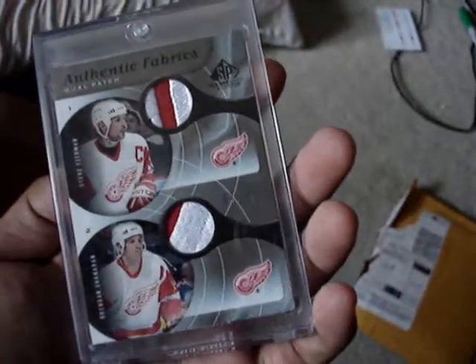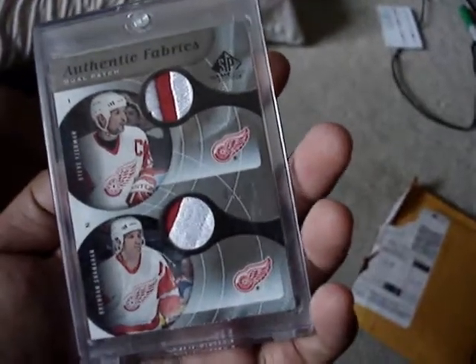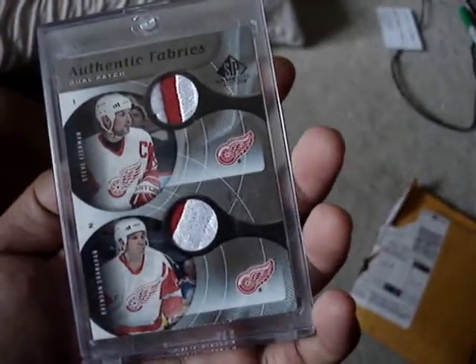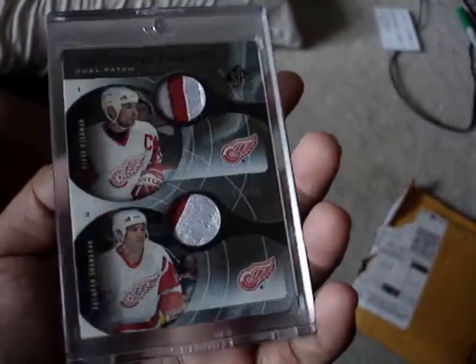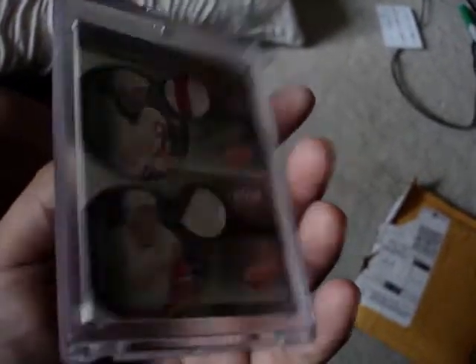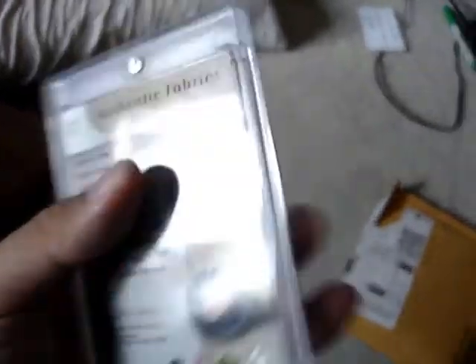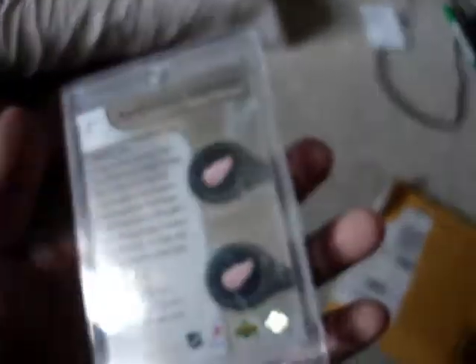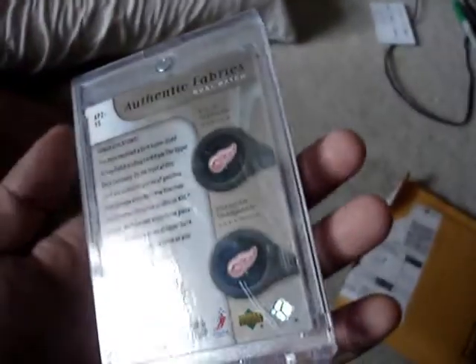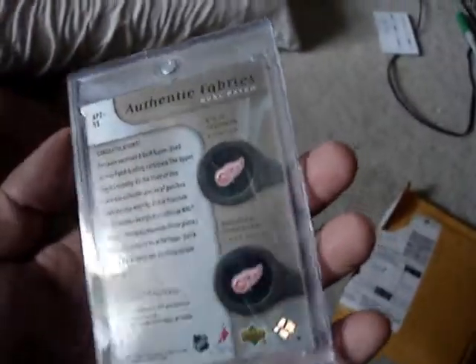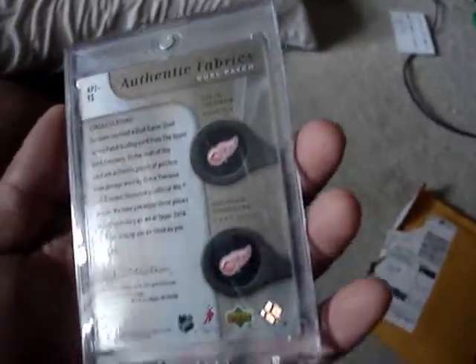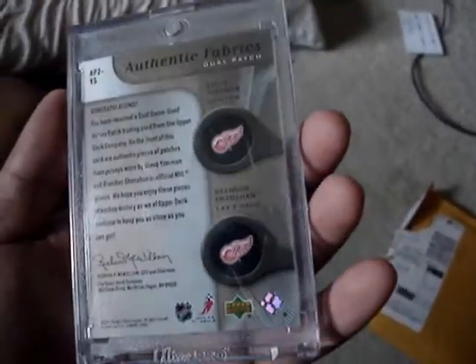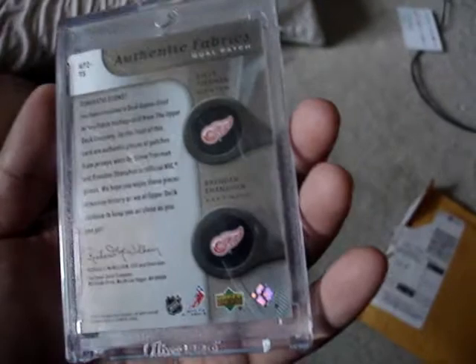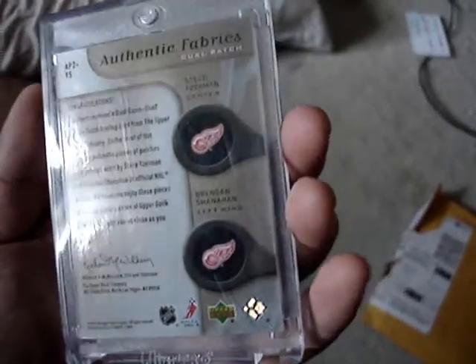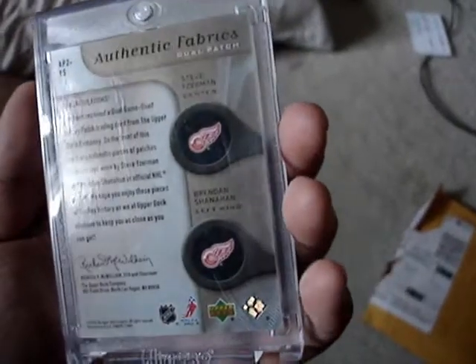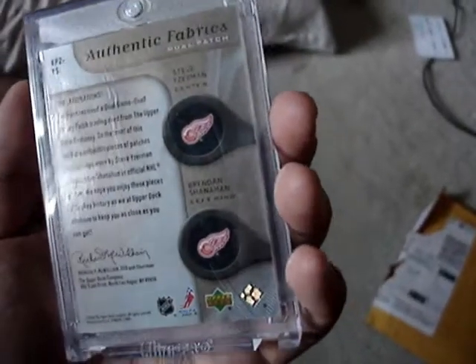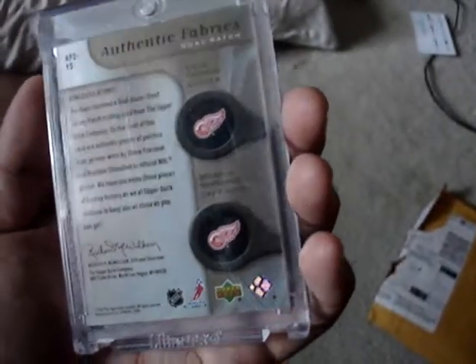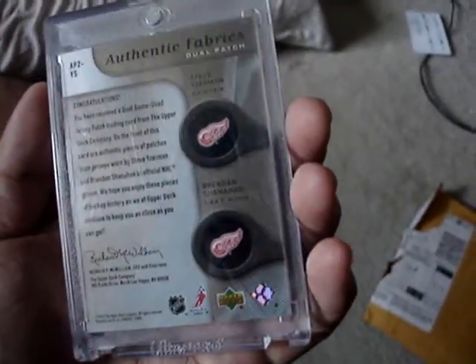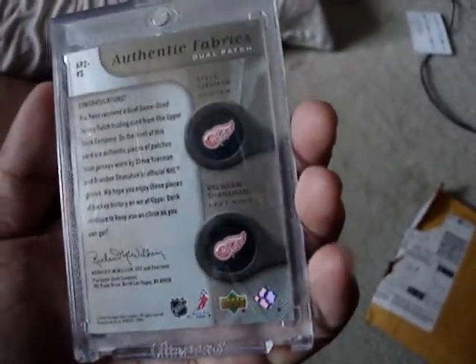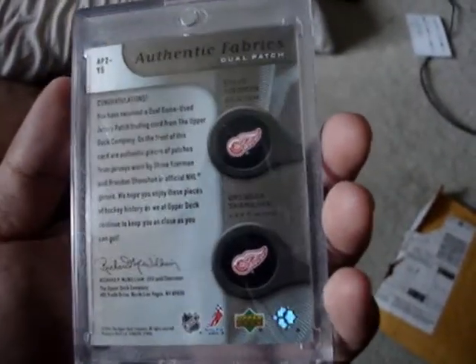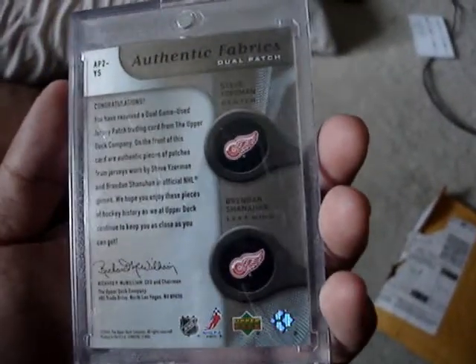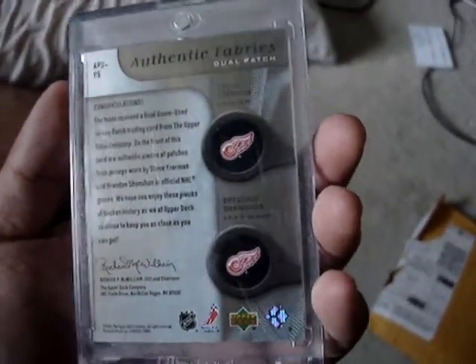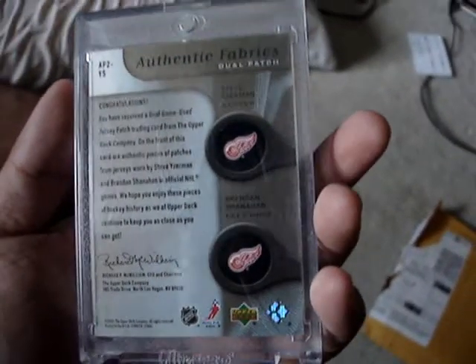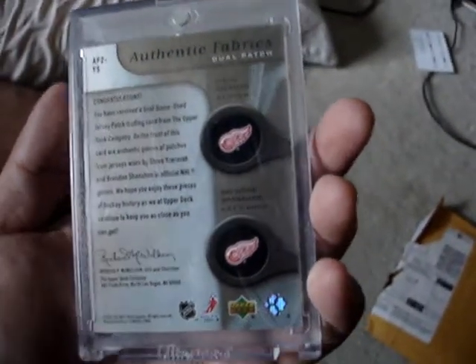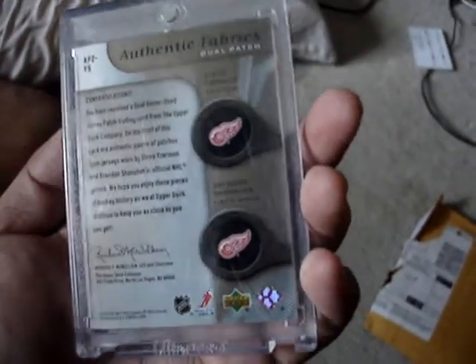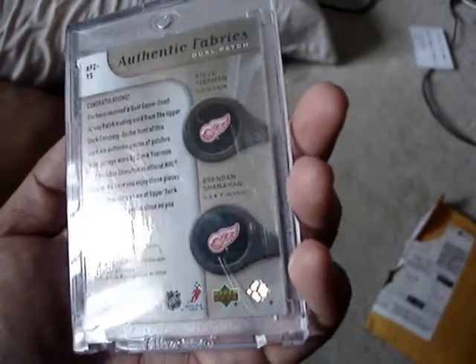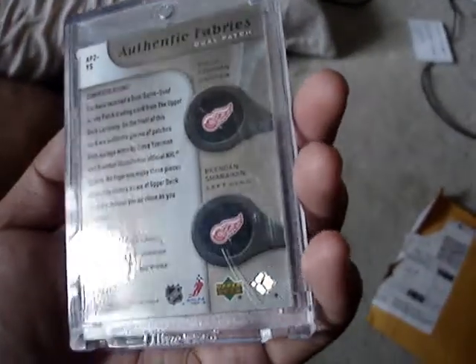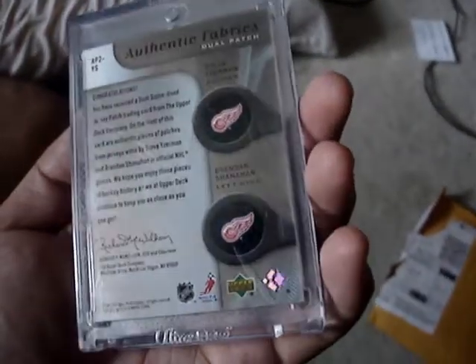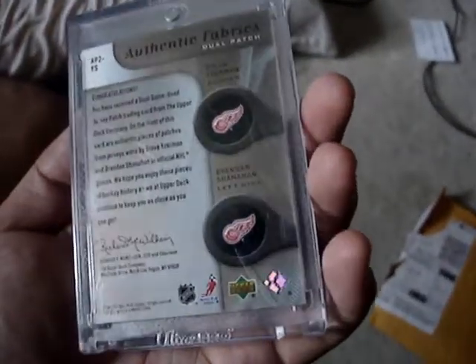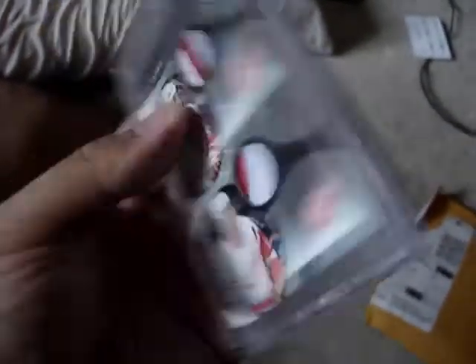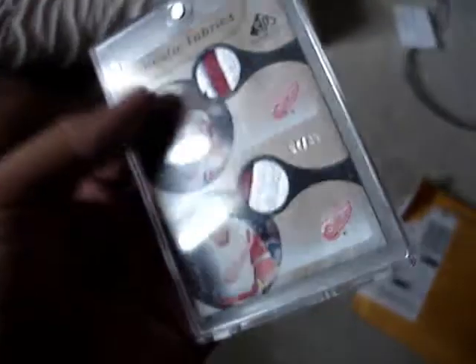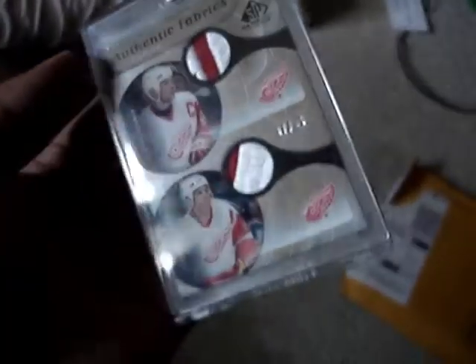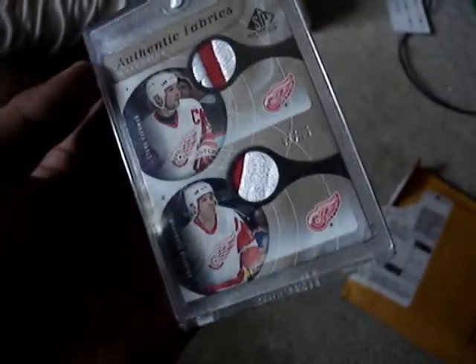This is a very sick piece. I'm very happy with it. Some SP Authentic from... I'm not sure what it's from. I think it was 2005-06.